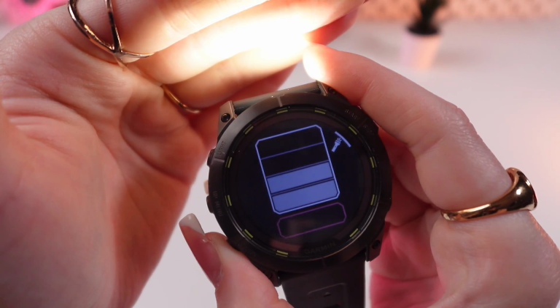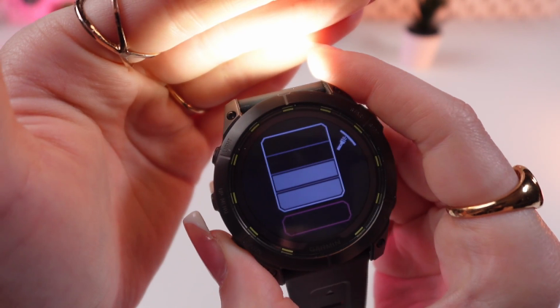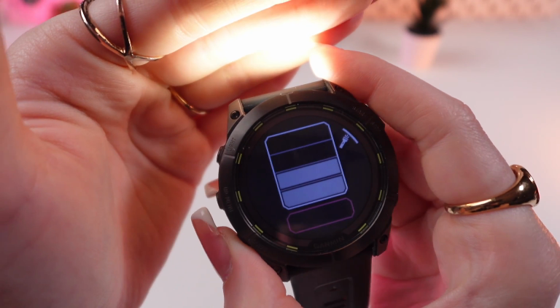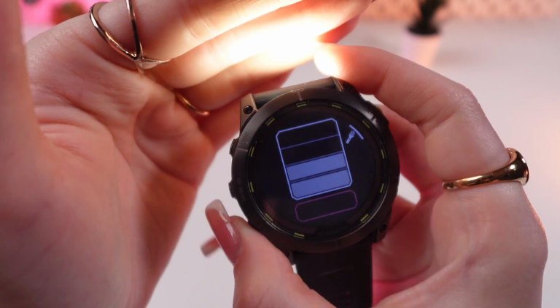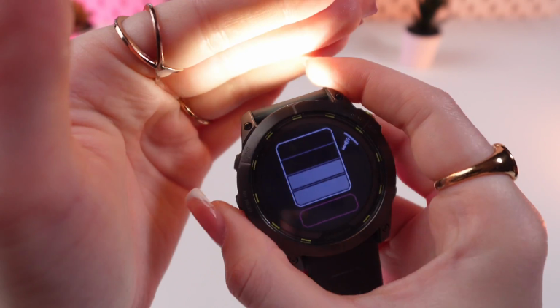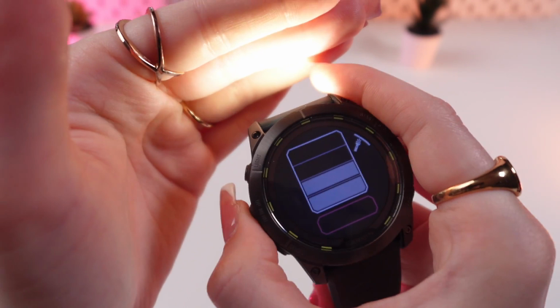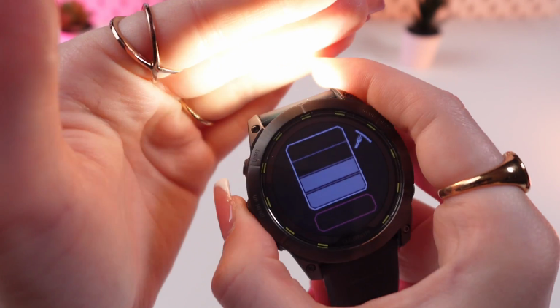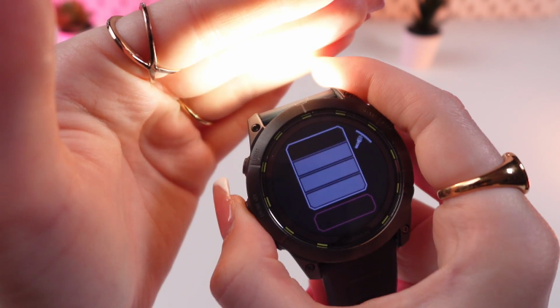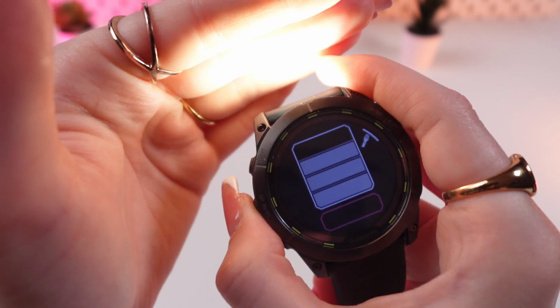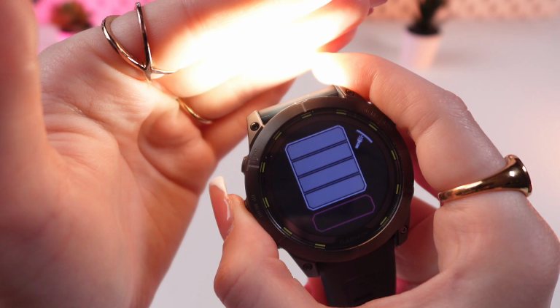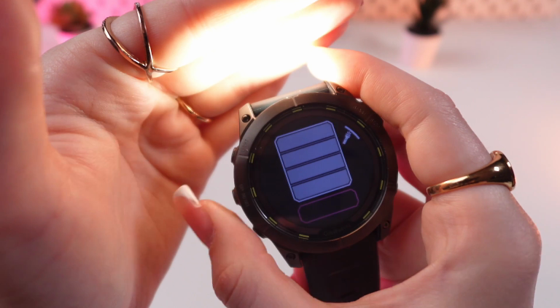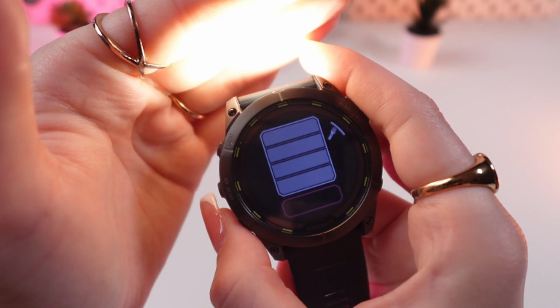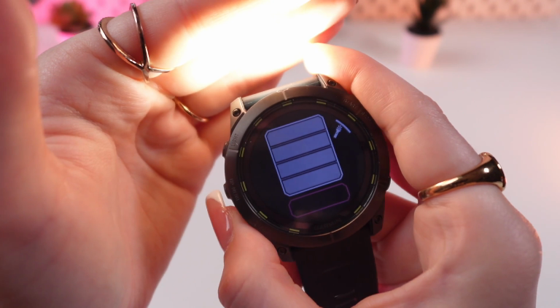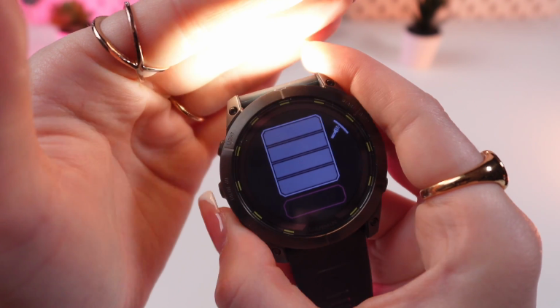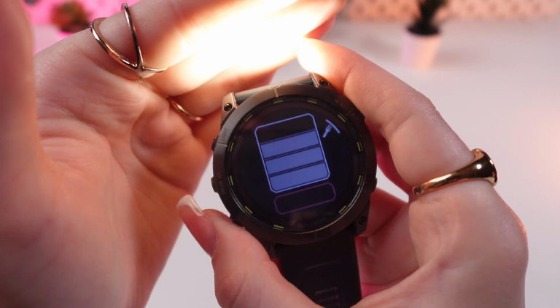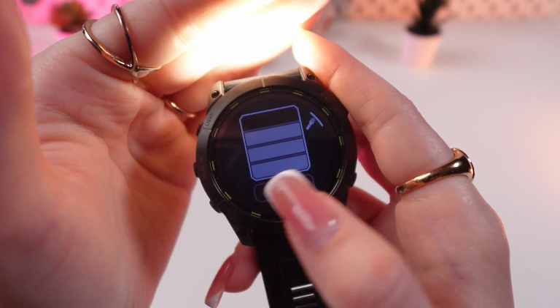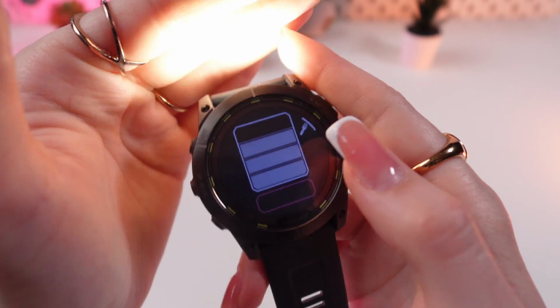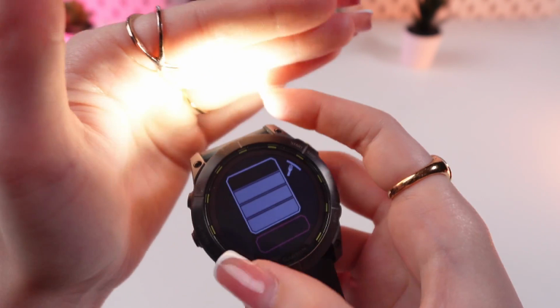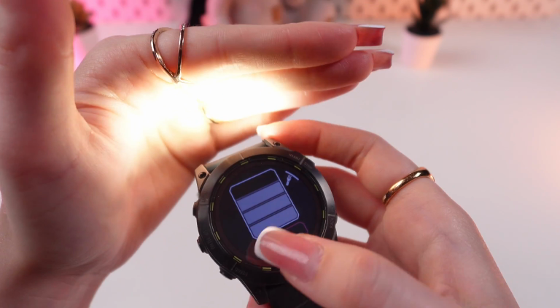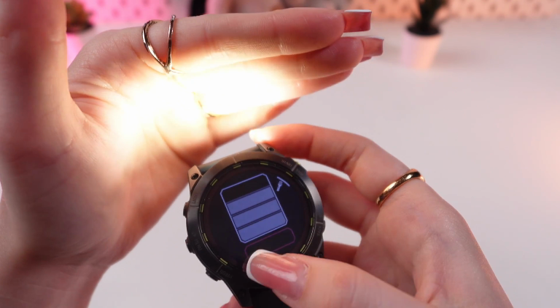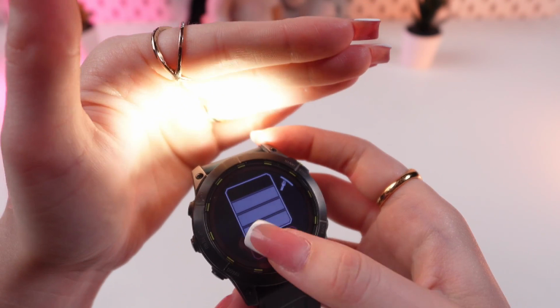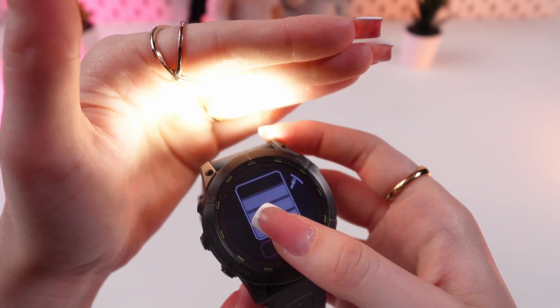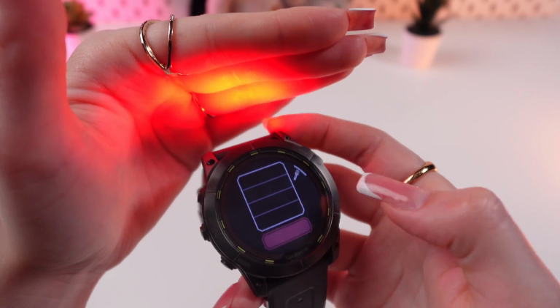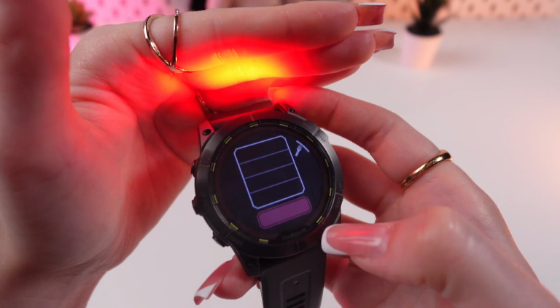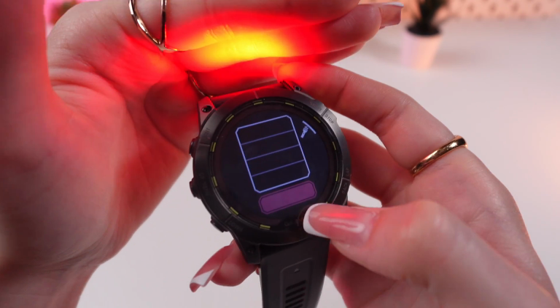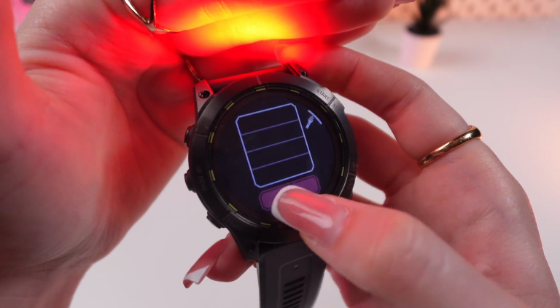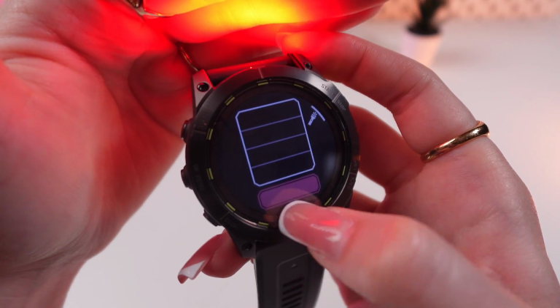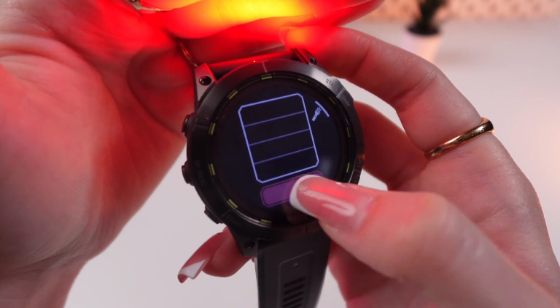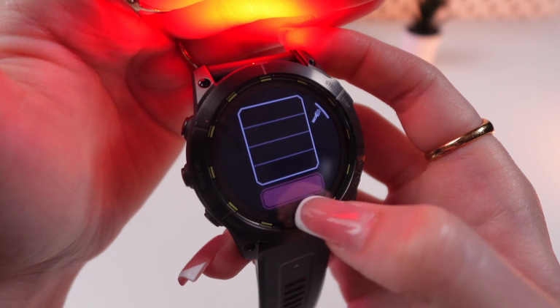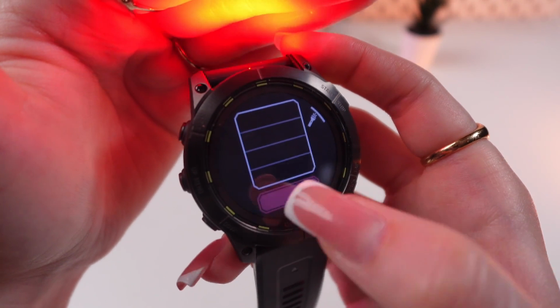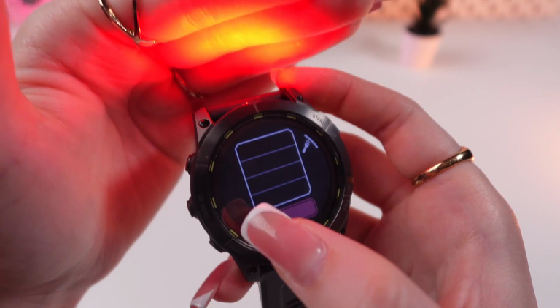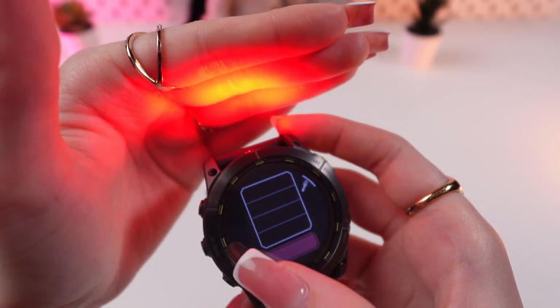This is the back button and this is the up button. You can also make the light red by clicking on this button.